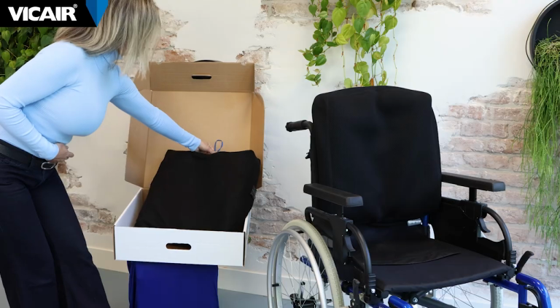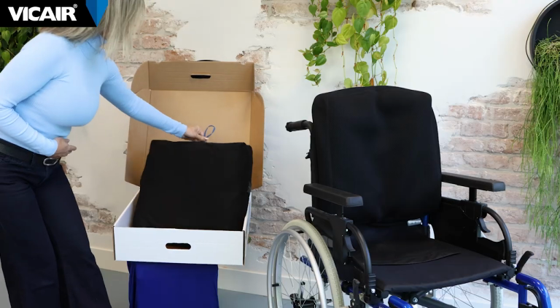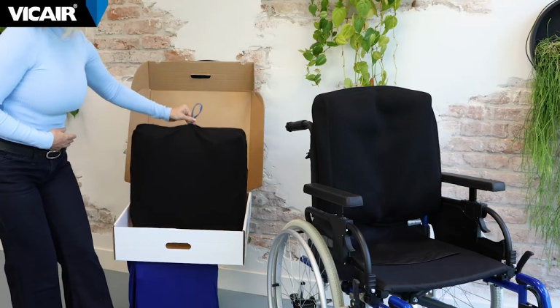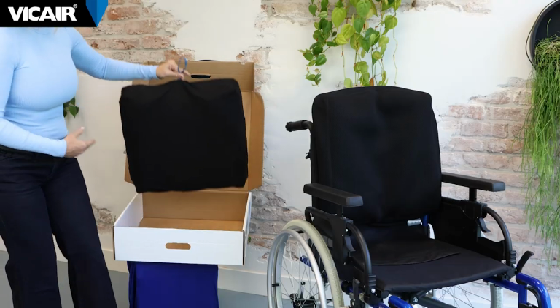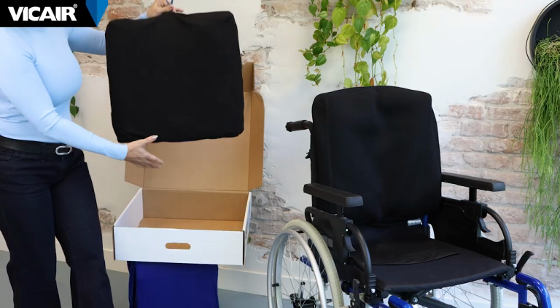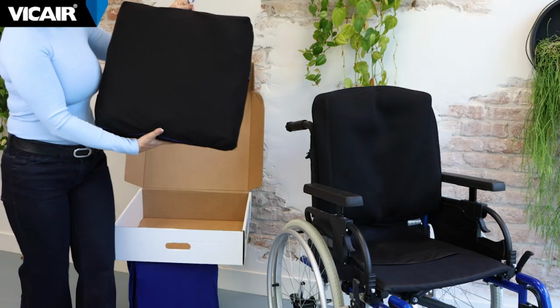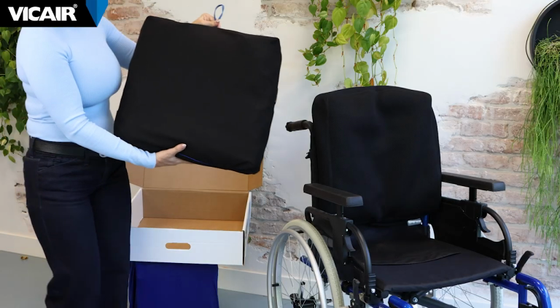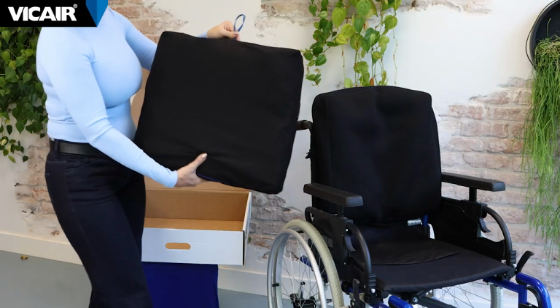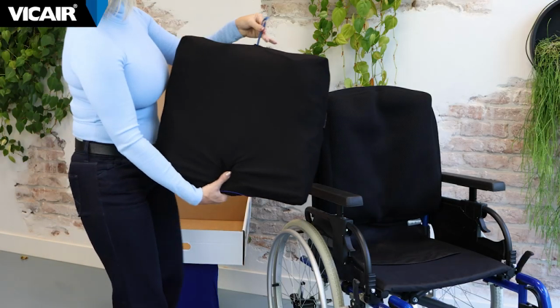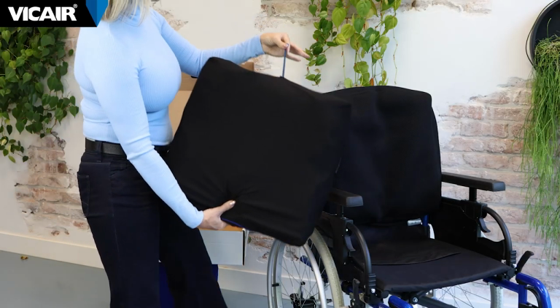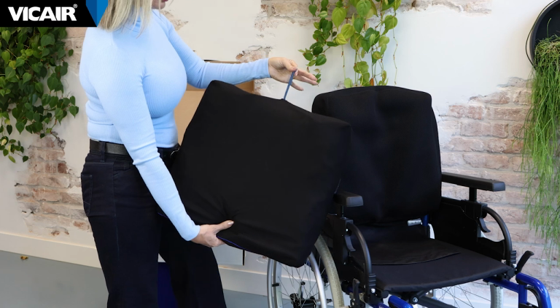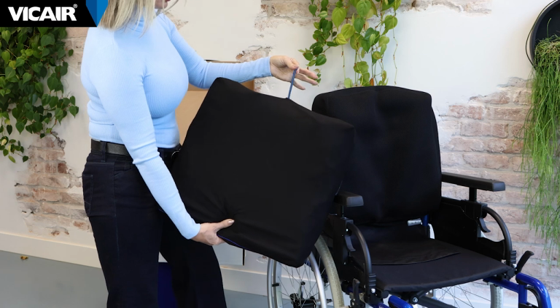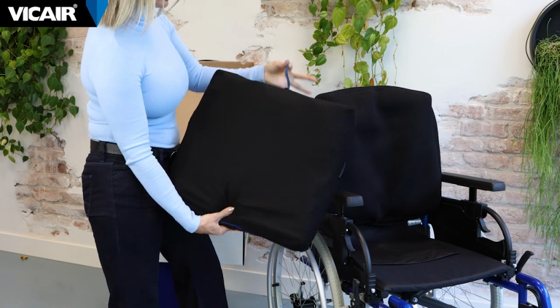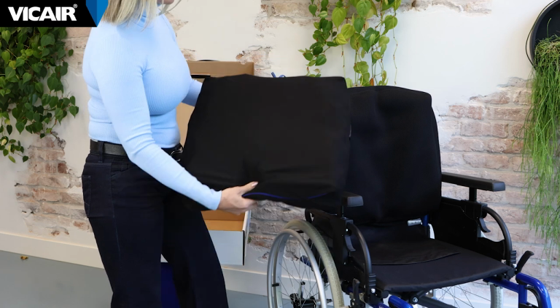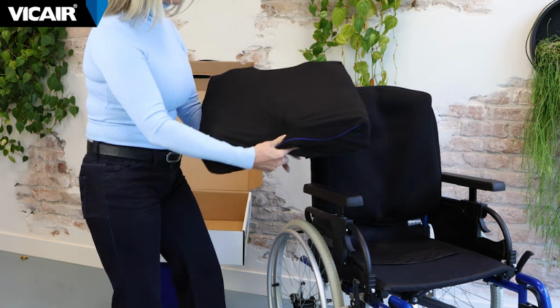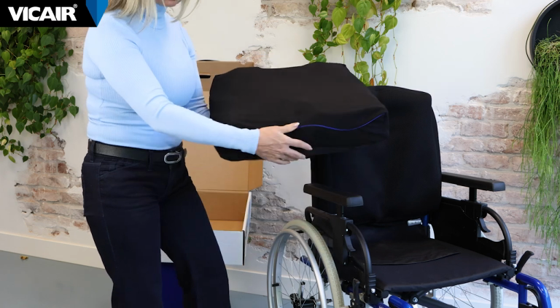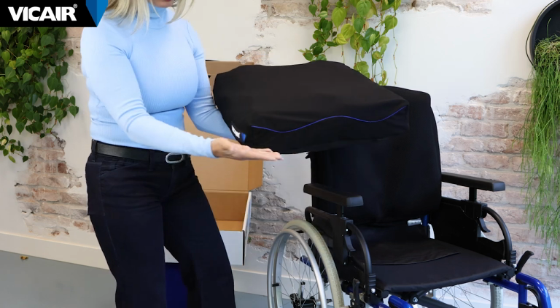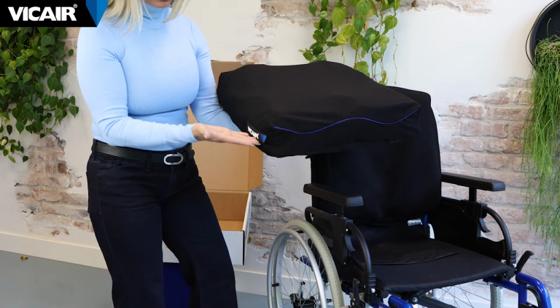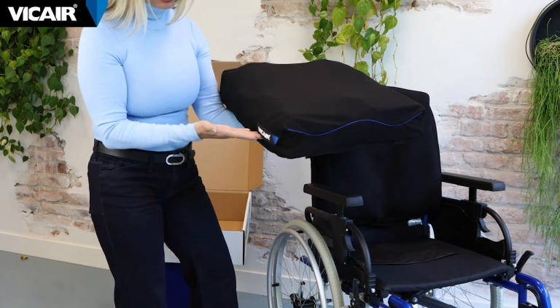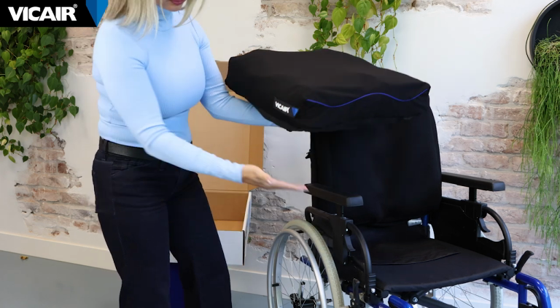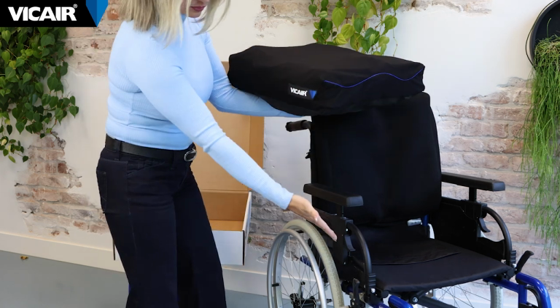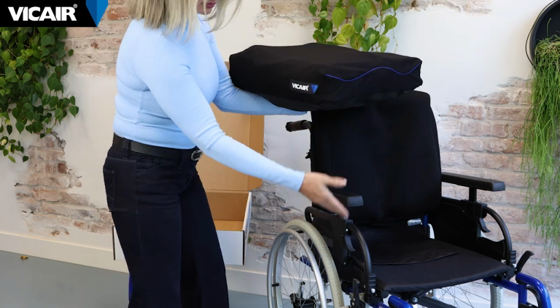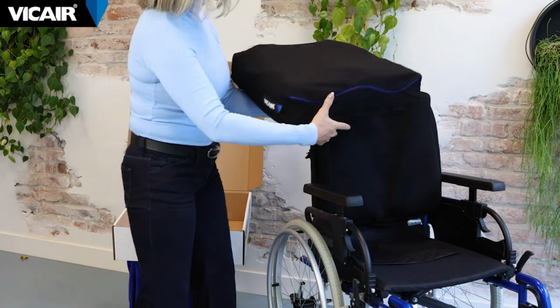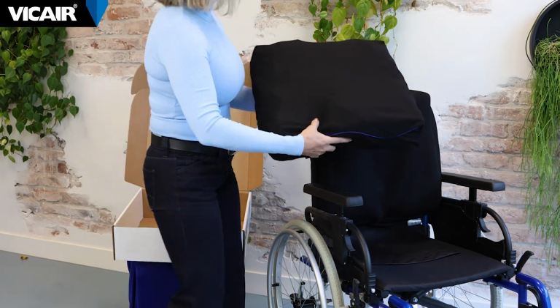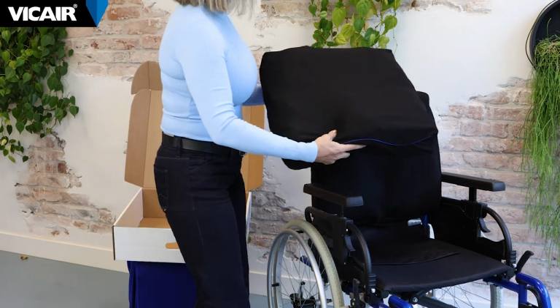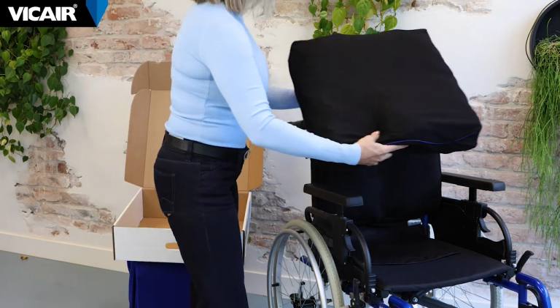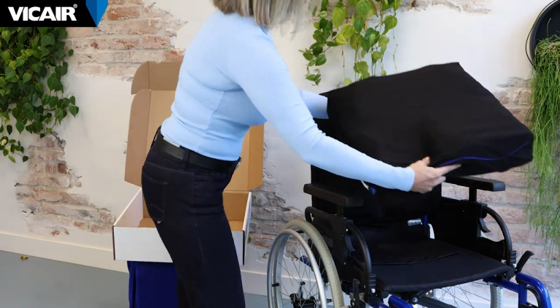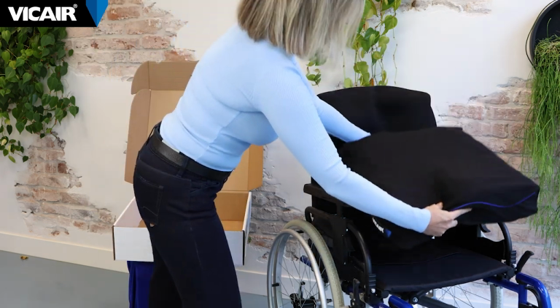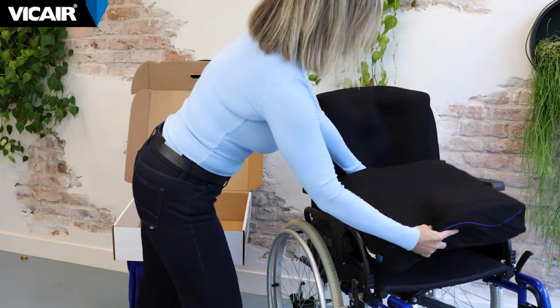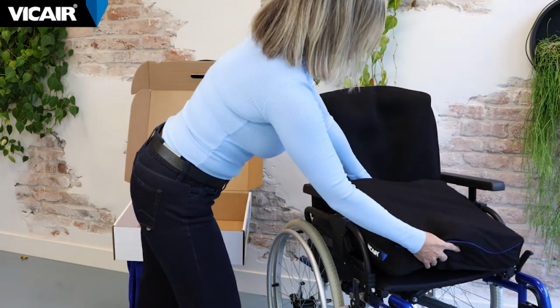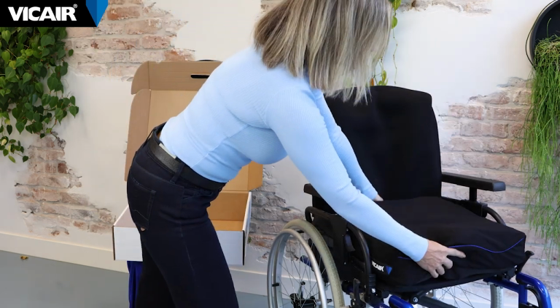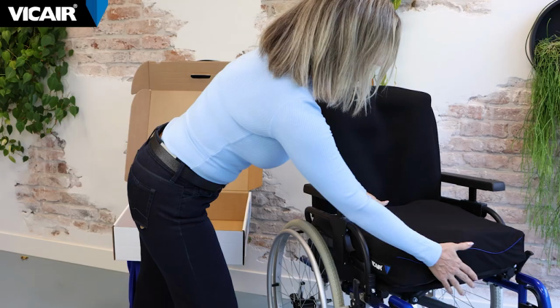The vCare O2 wheelchair cushions can be used right out of the box for the majority of wheelchair users. There is no pump or additional equipment needed.